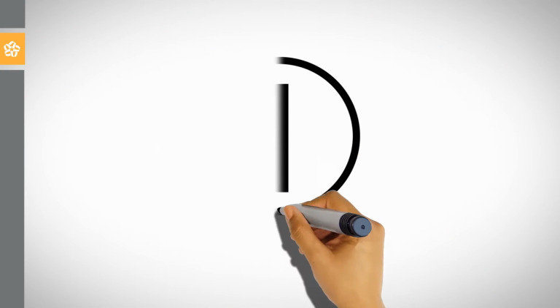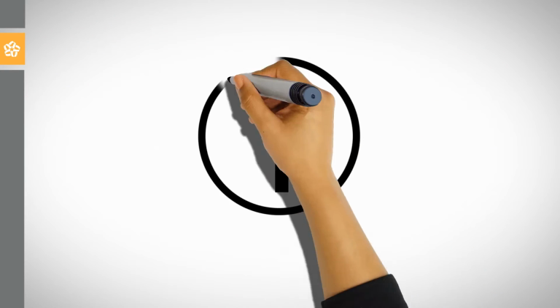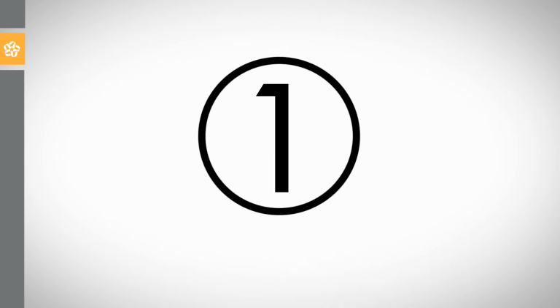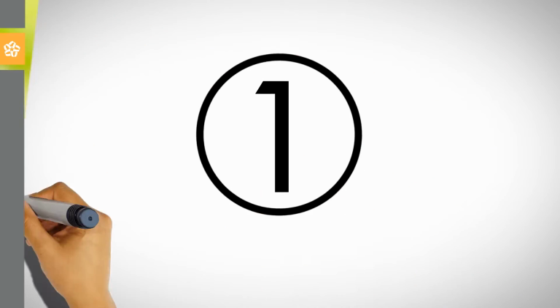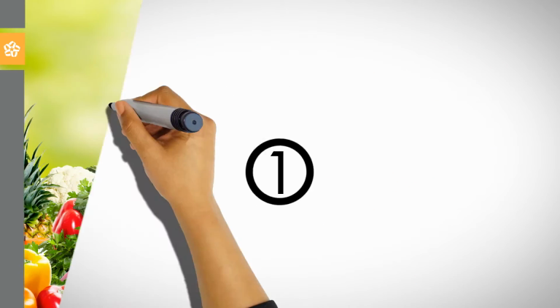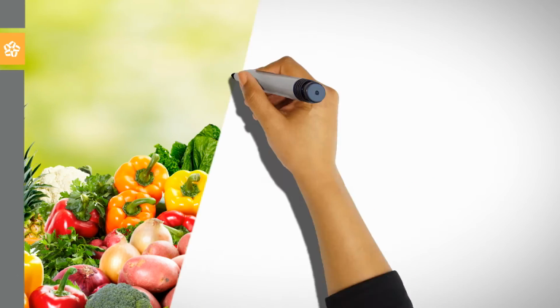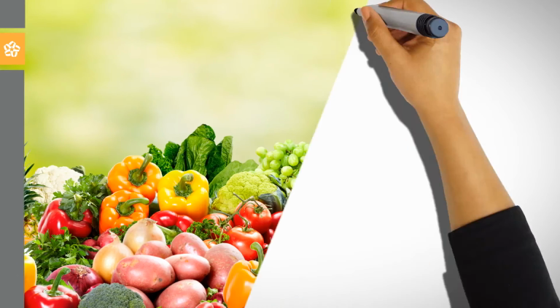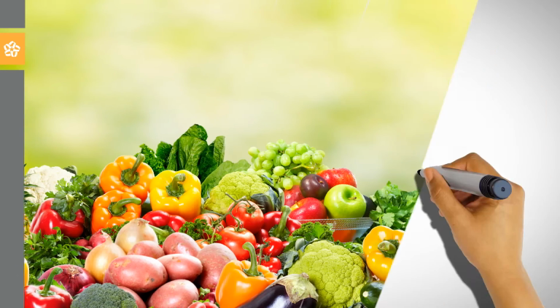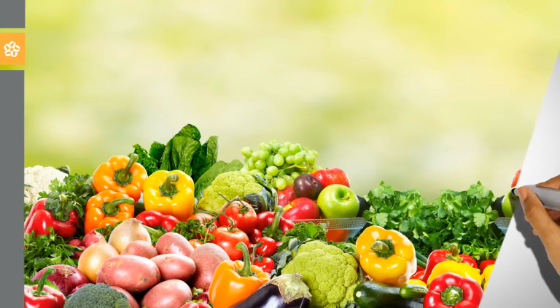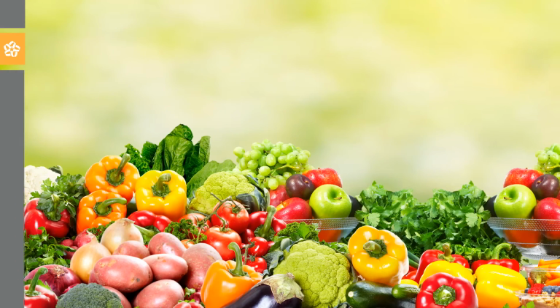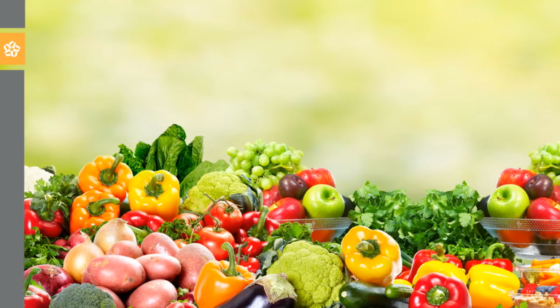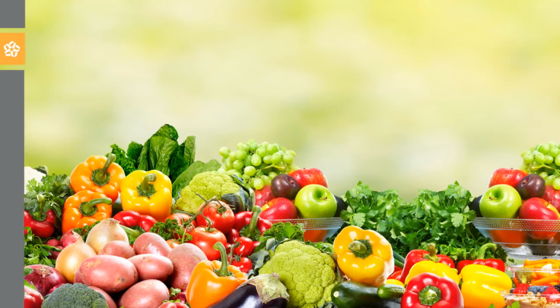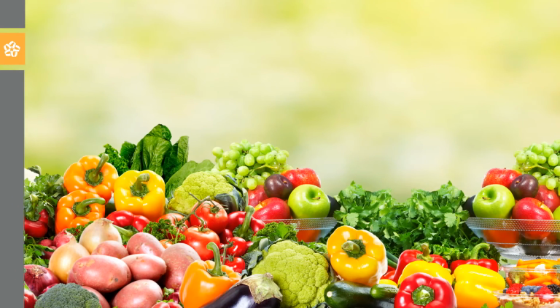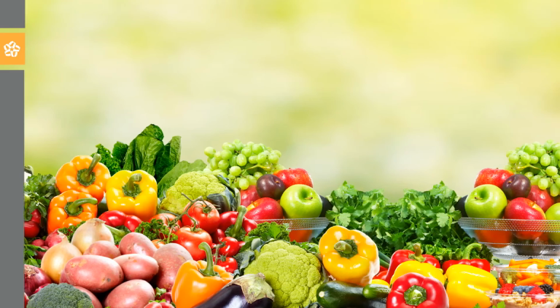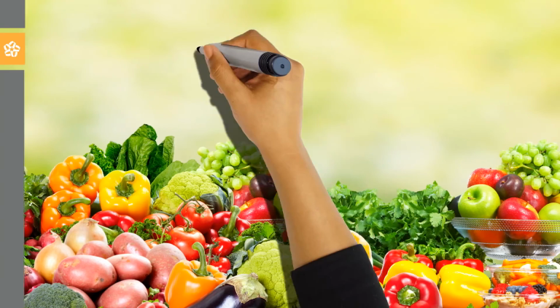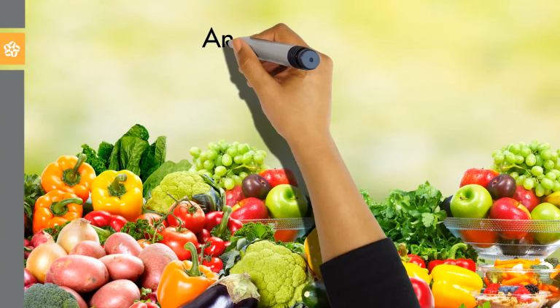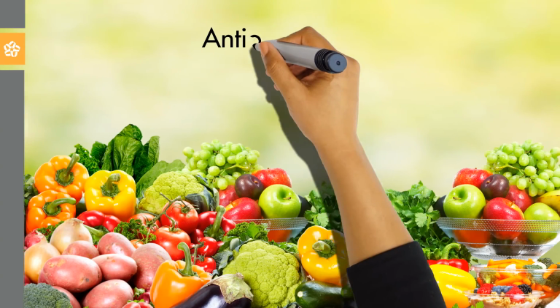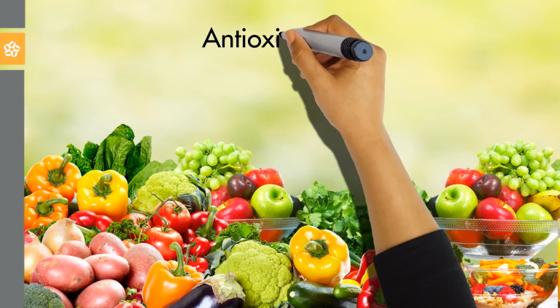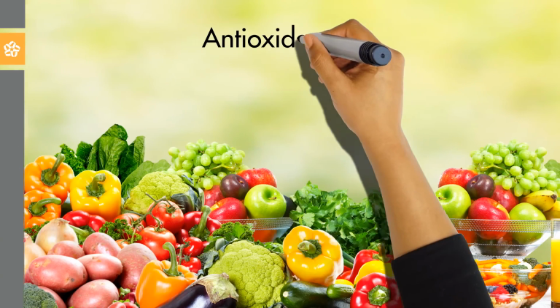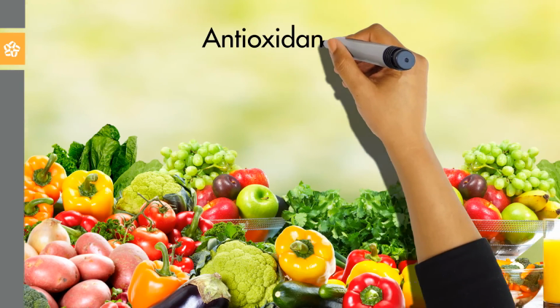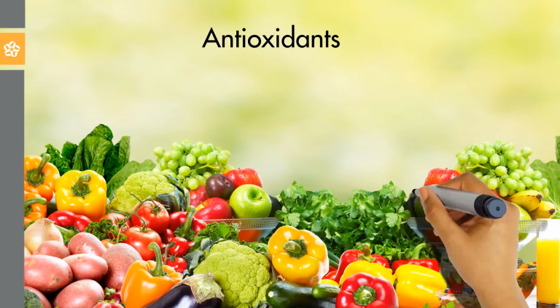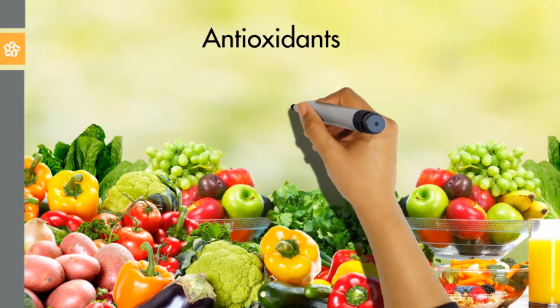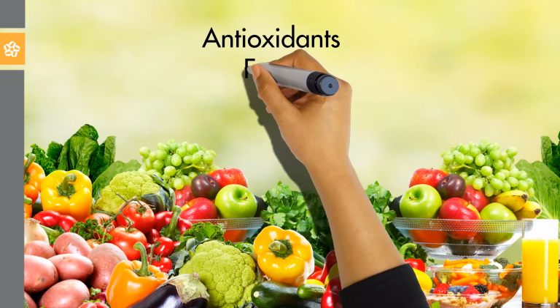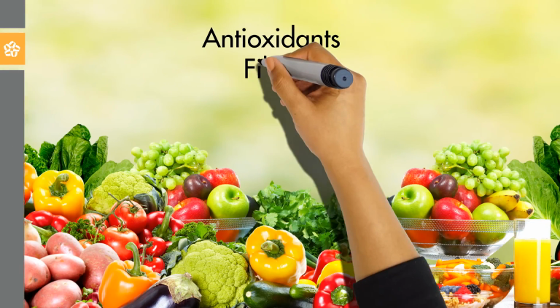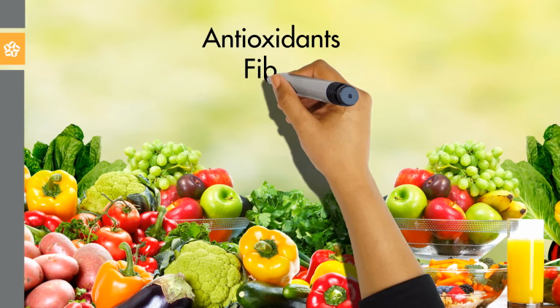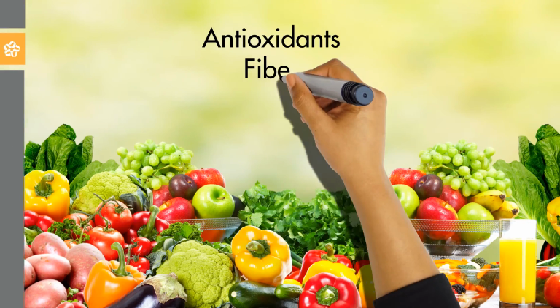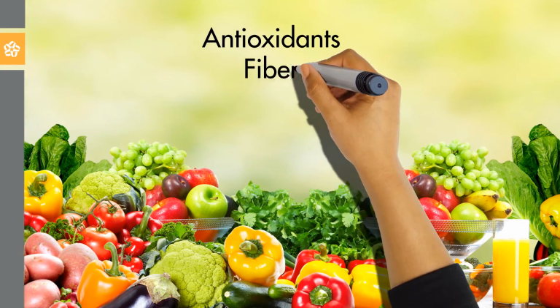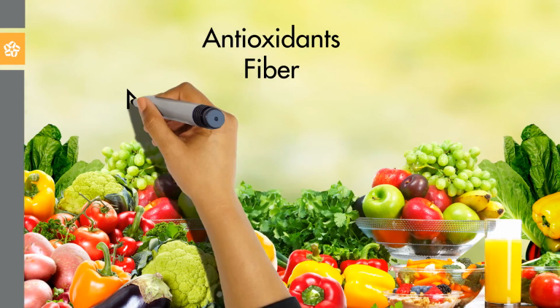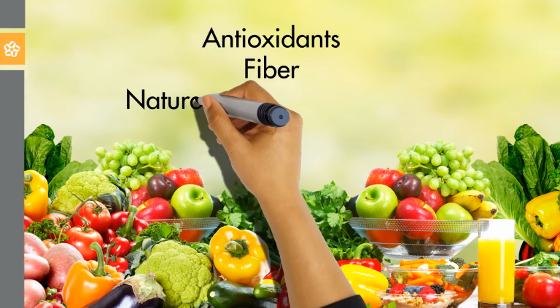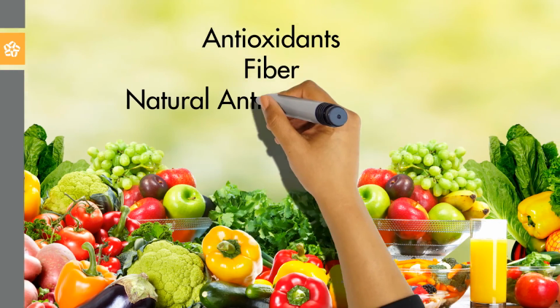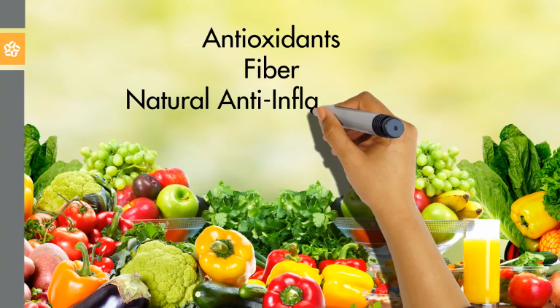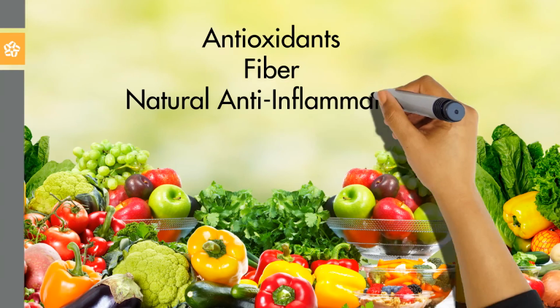1. Eat lots of fruits and vegetables. Colorful fruits and vegetables contain the largest amount of antioxidants. They add fiber and have natural anti-inflammatory compounds.